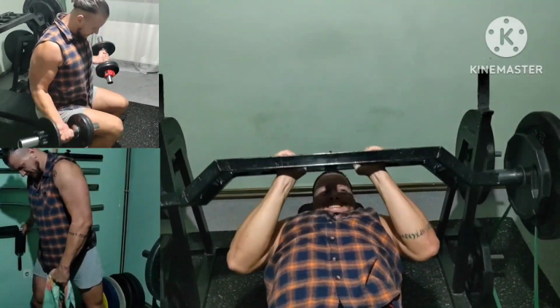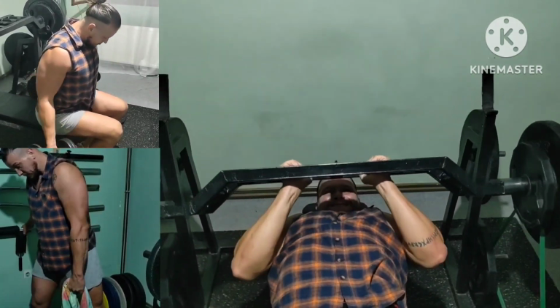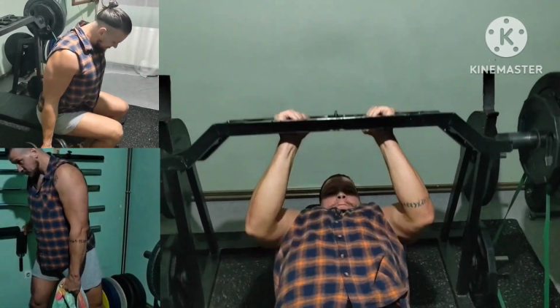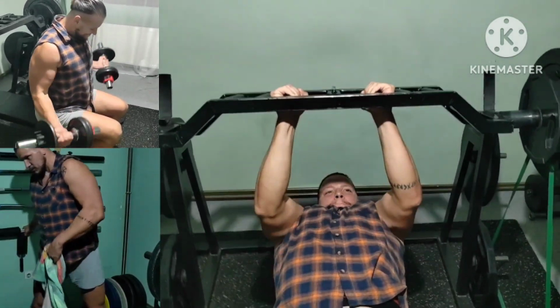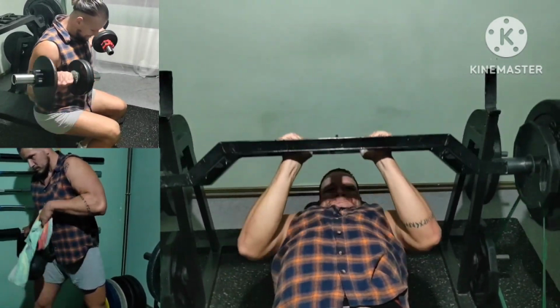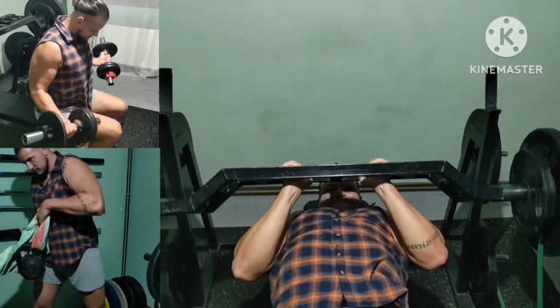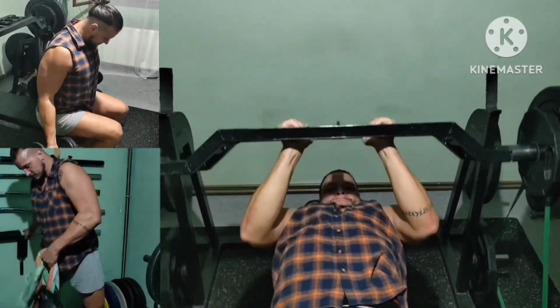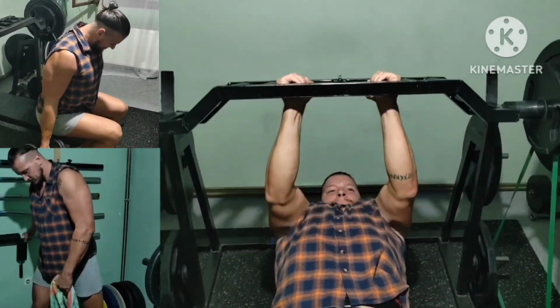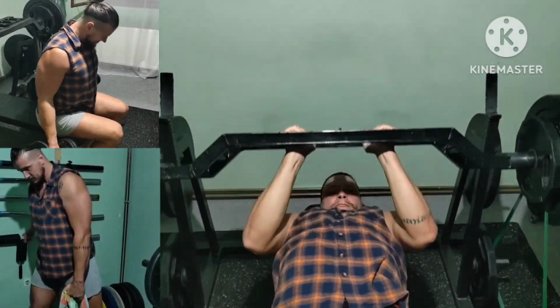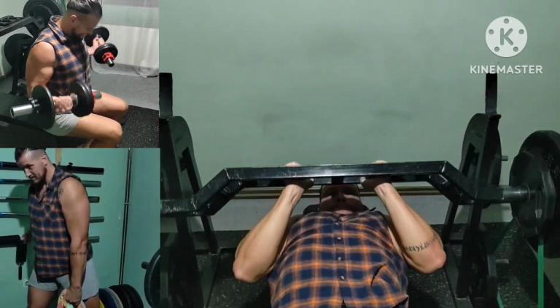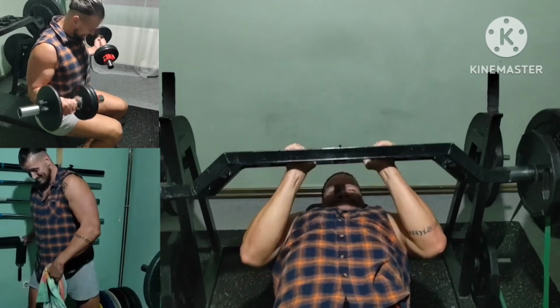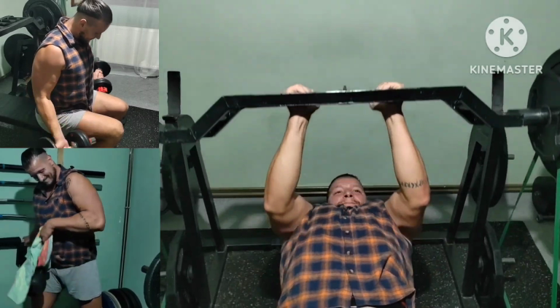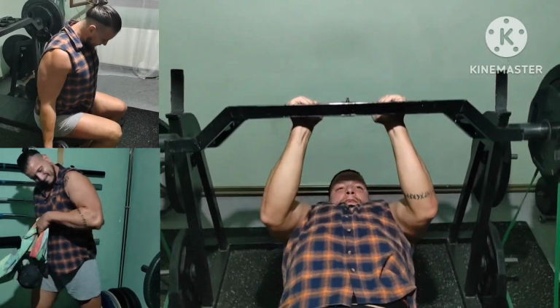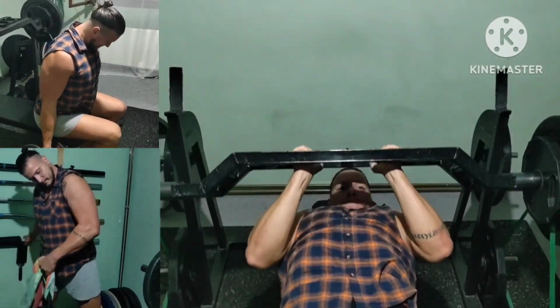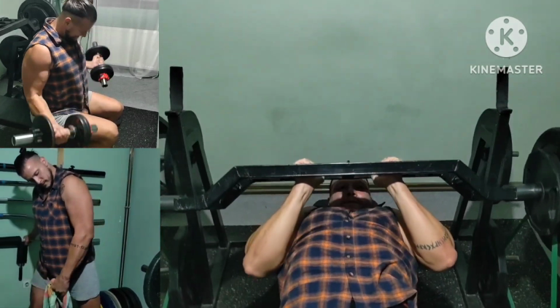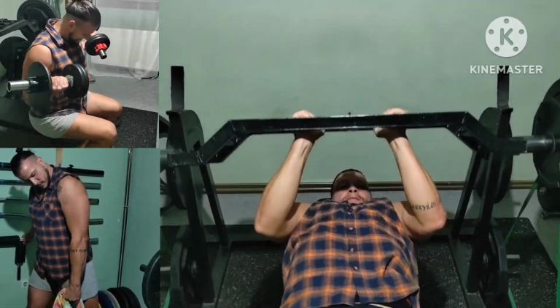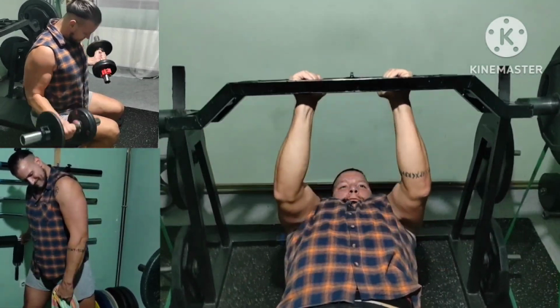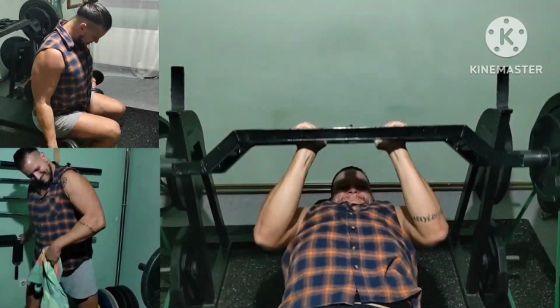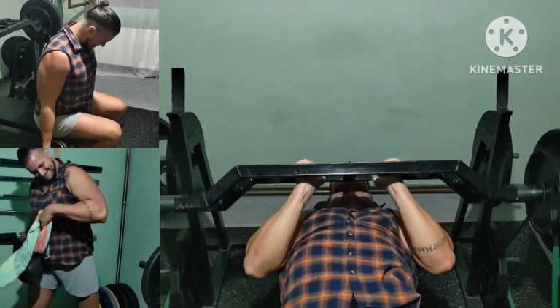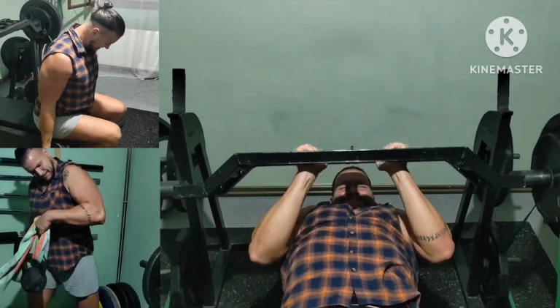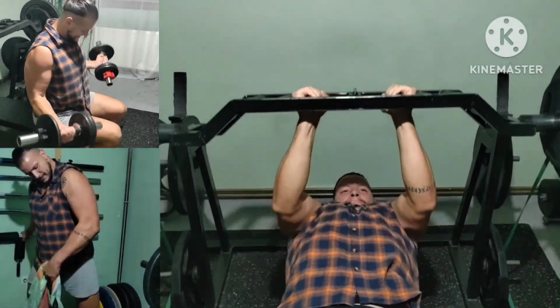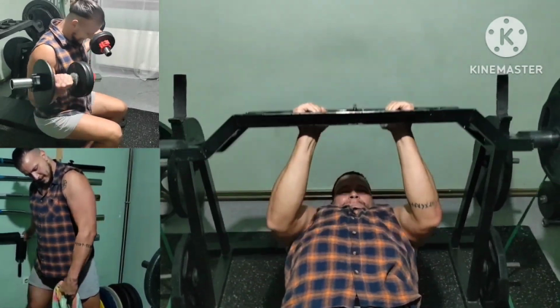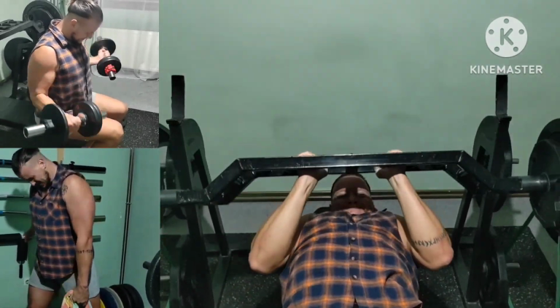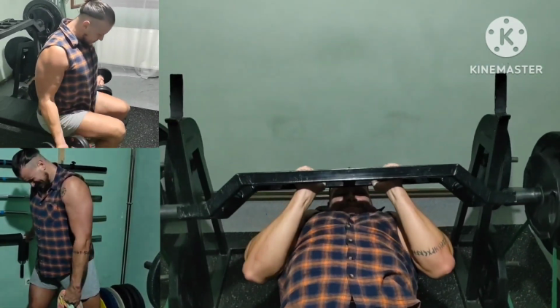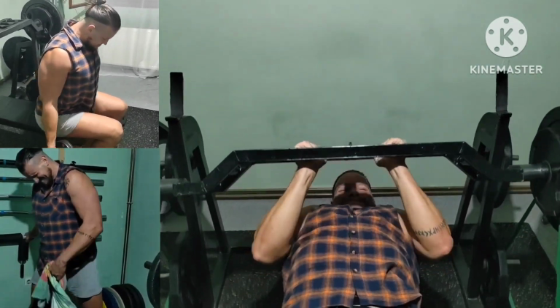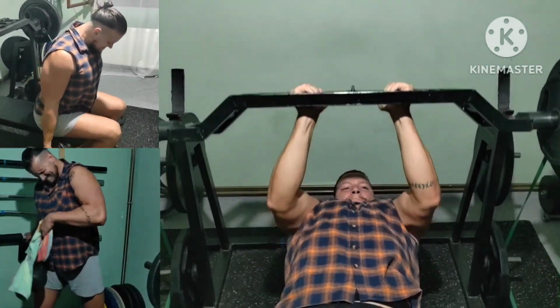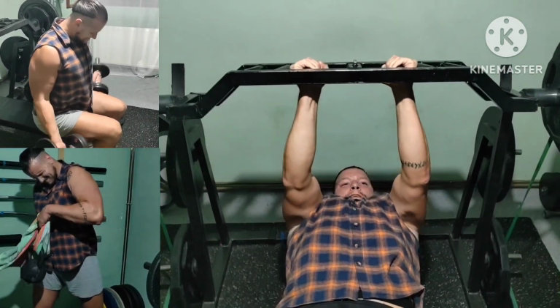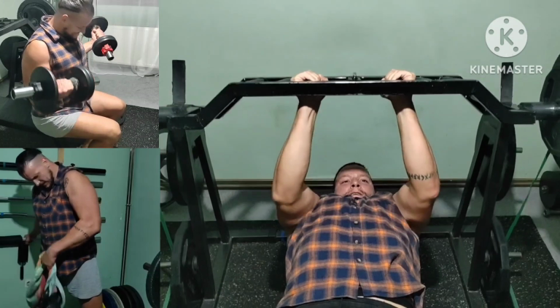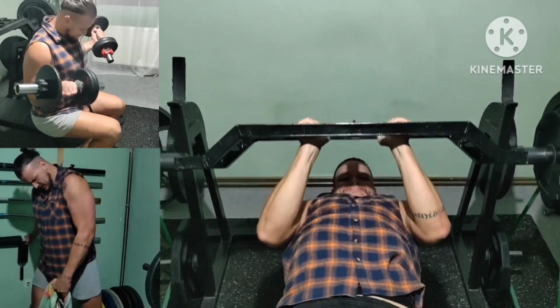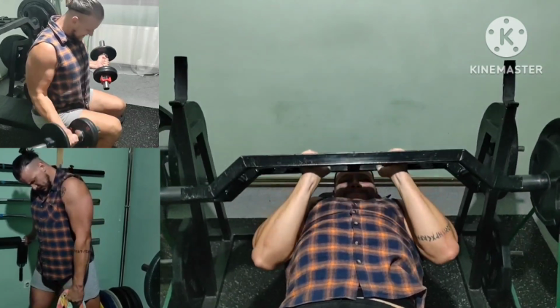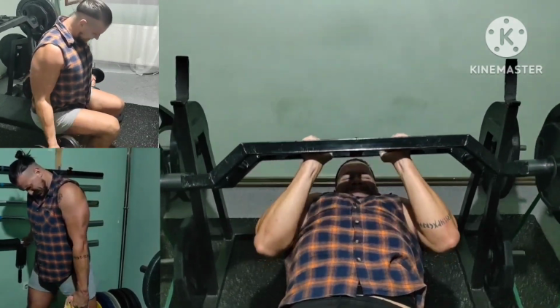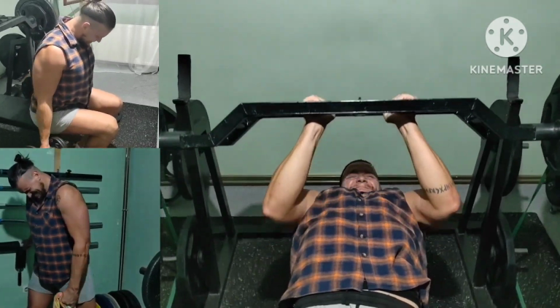I switch the bands as well — using the newer ones which add more tension, and more importantly, they pull equally on both sides.